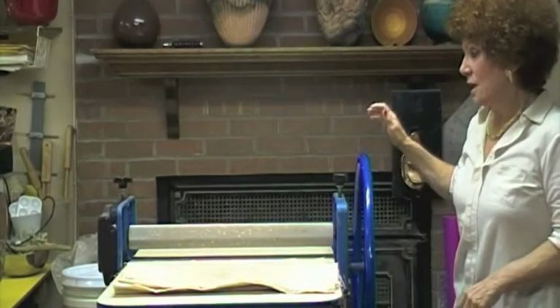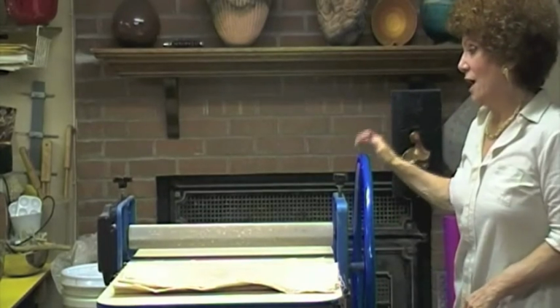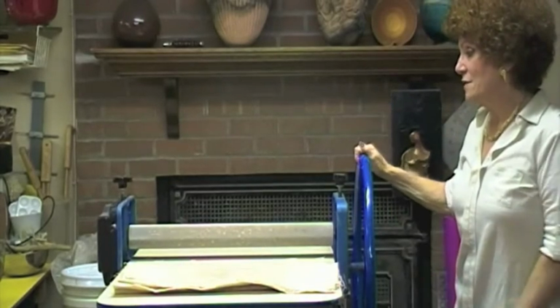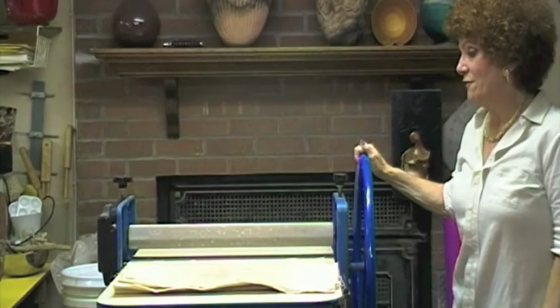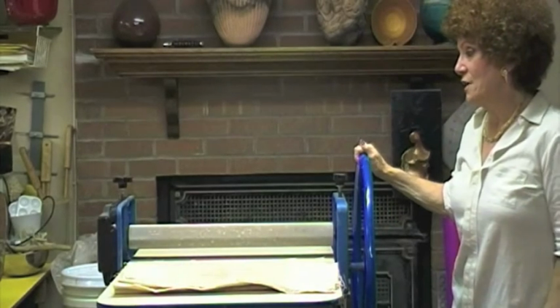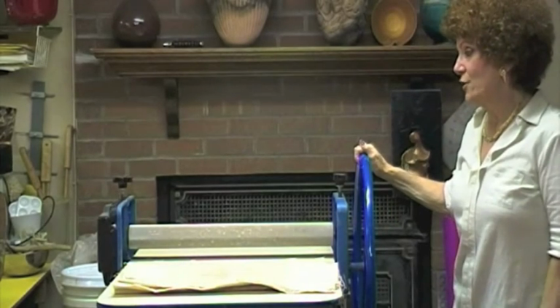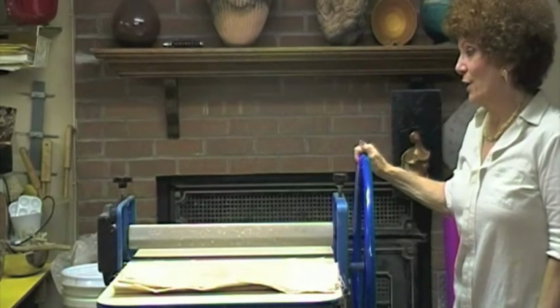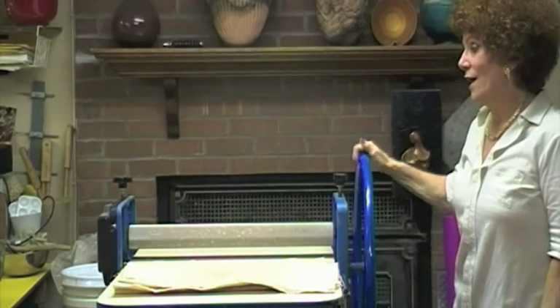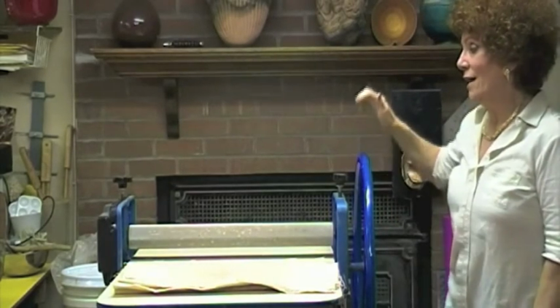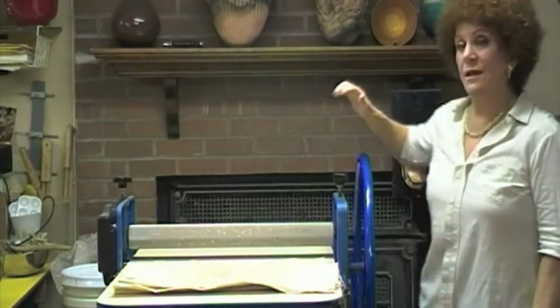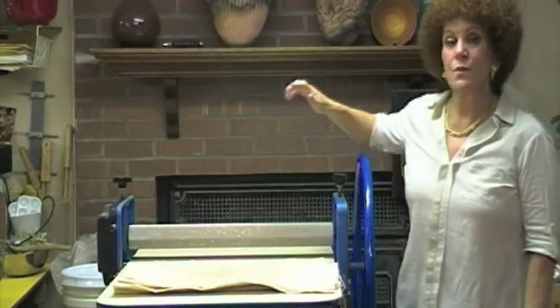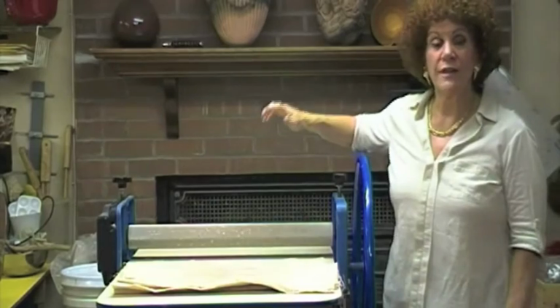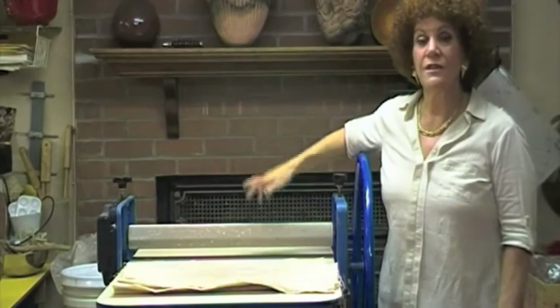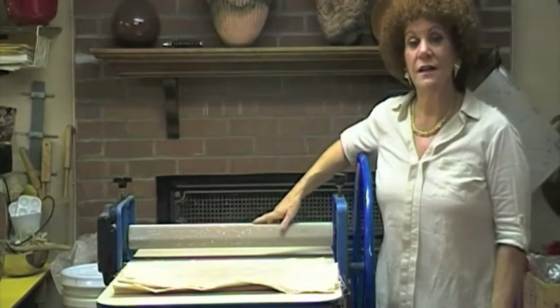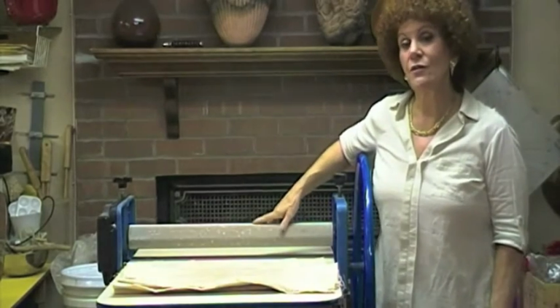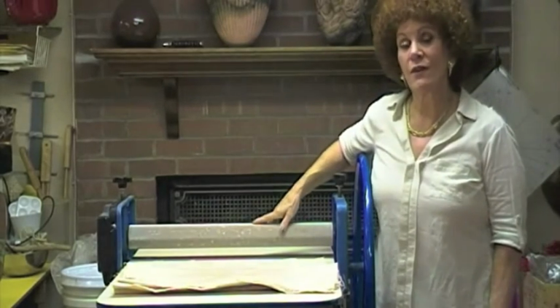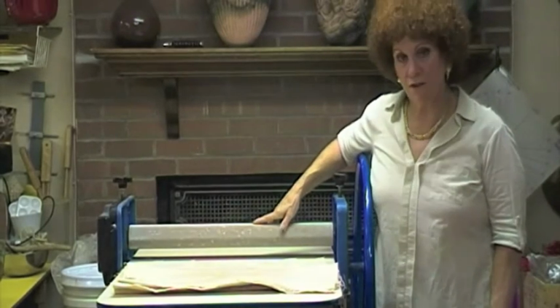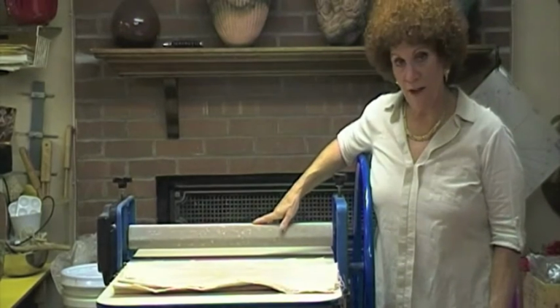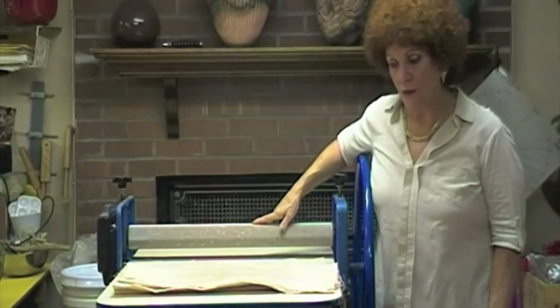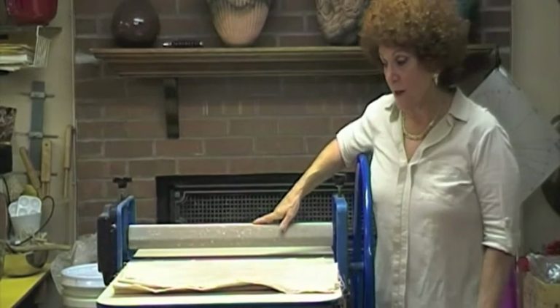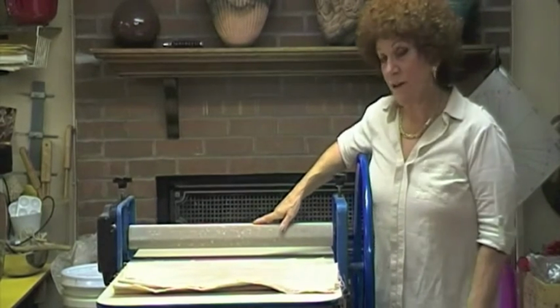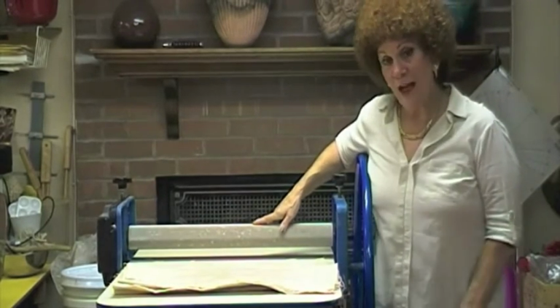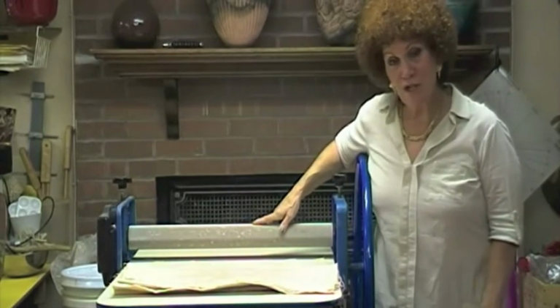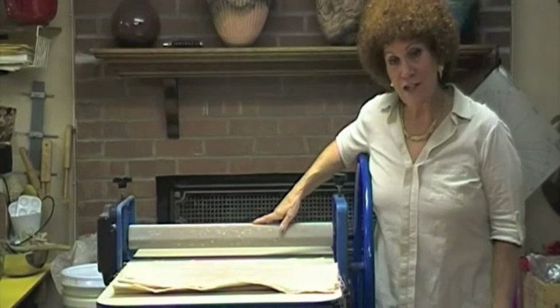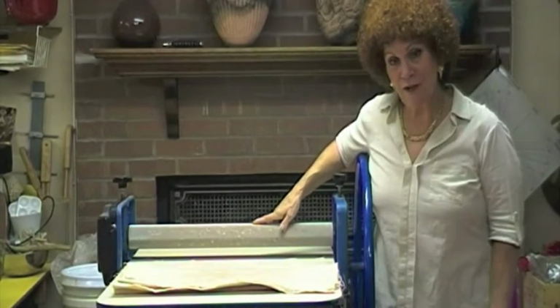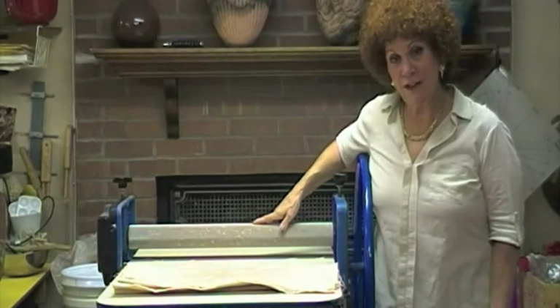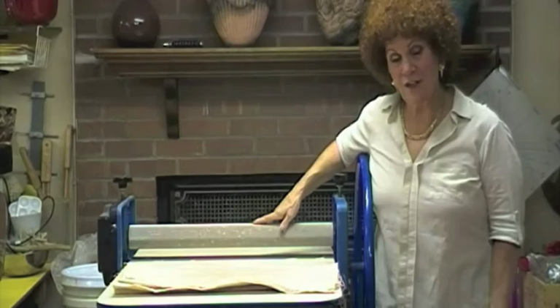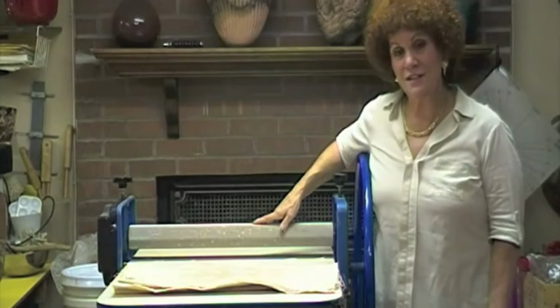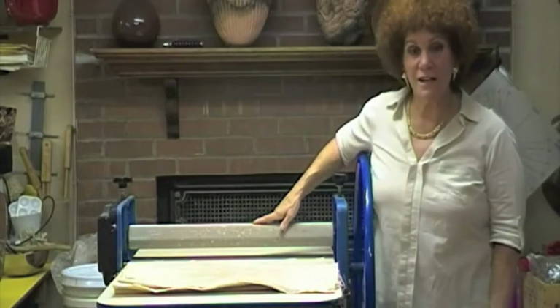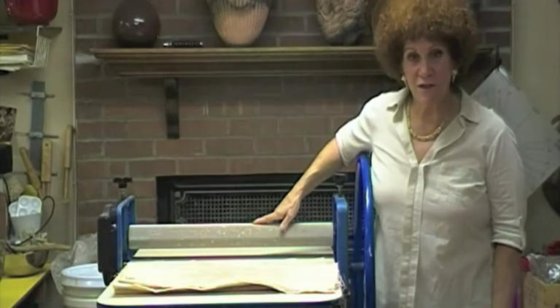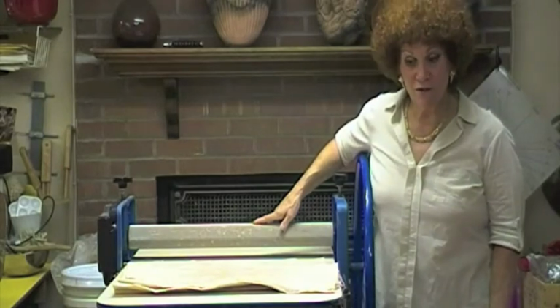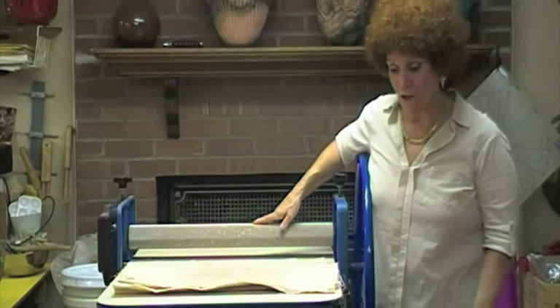I got this about 15 years ago and it has worked every day I've used it without fail. There has been a change, however, that I've done in the last two years.